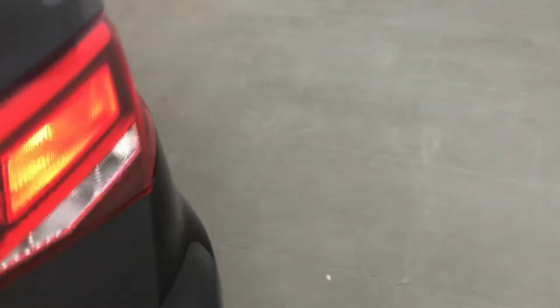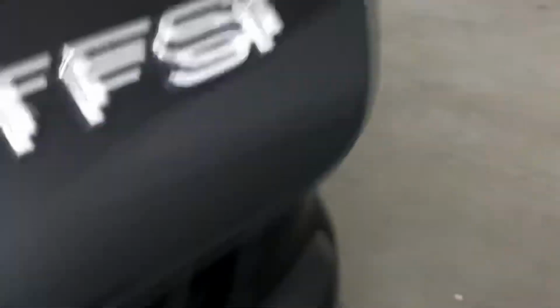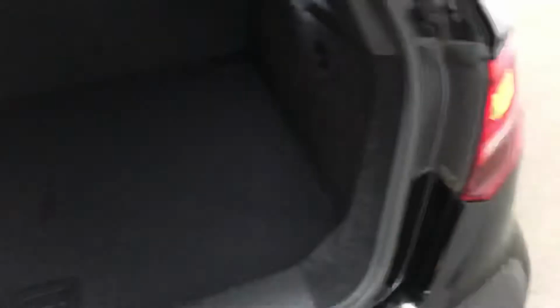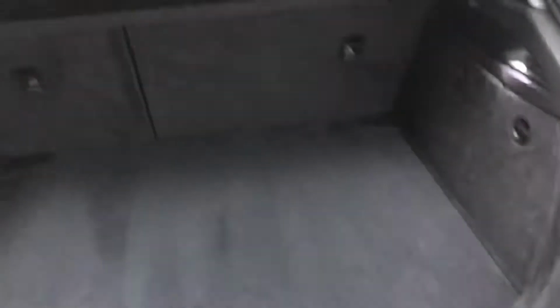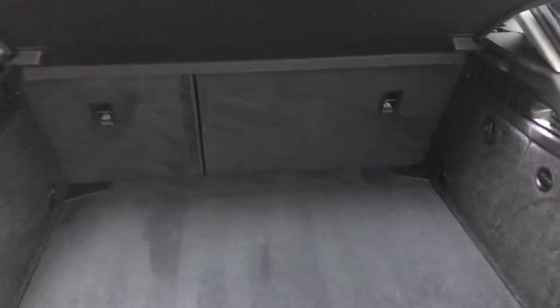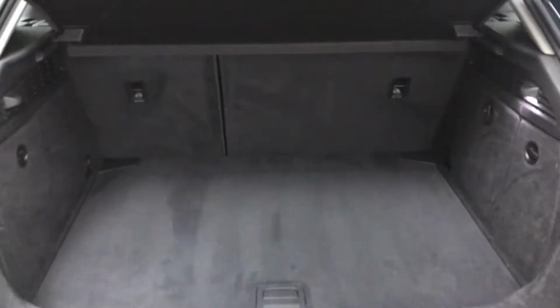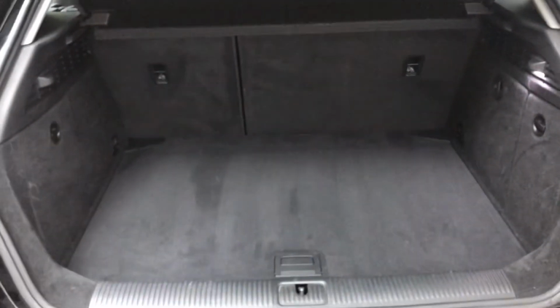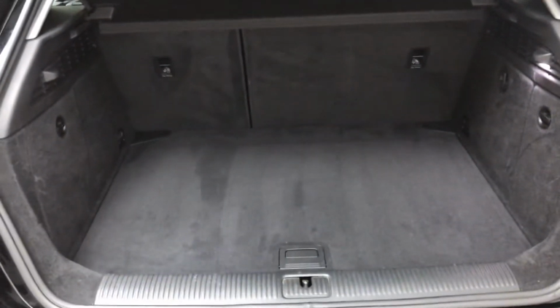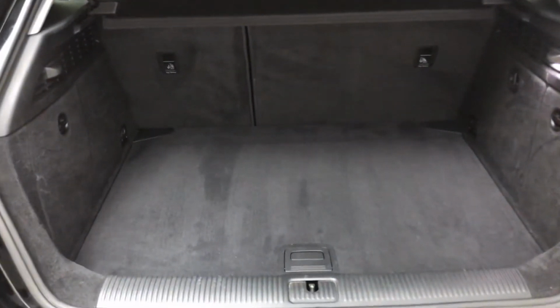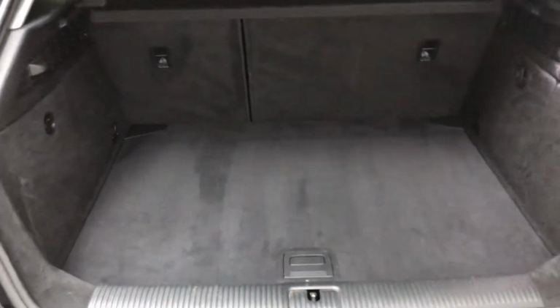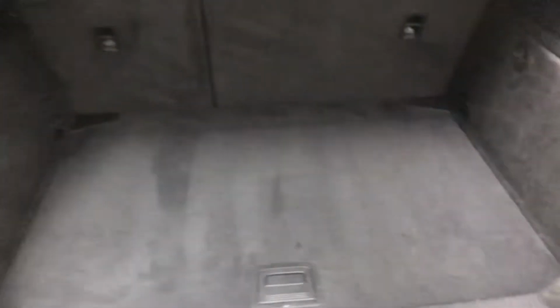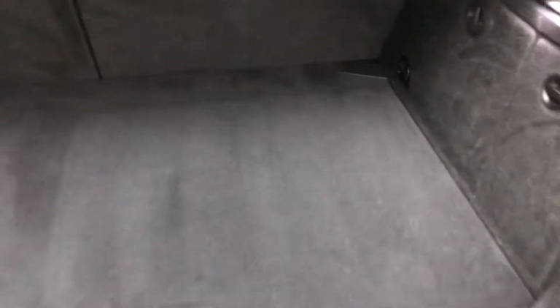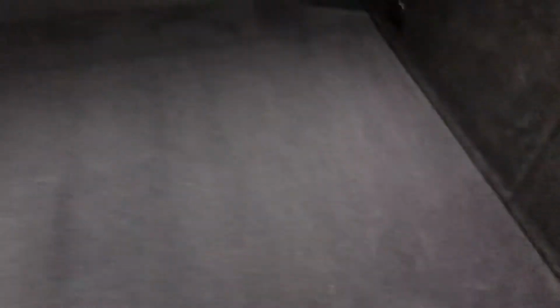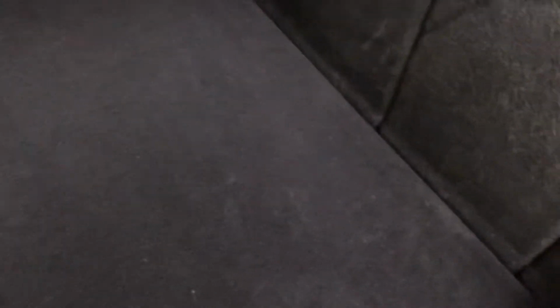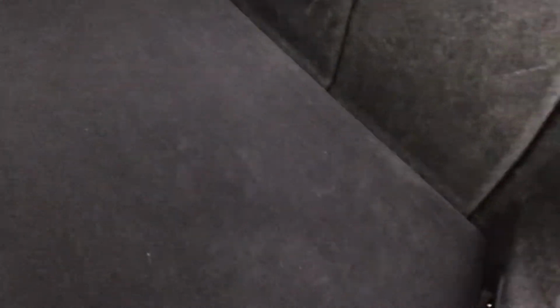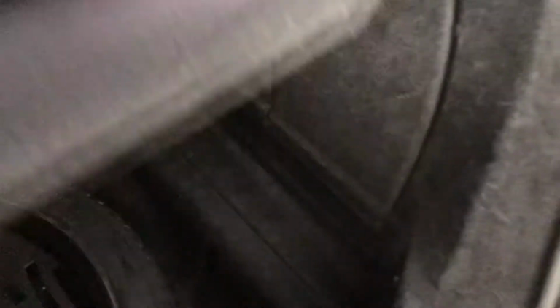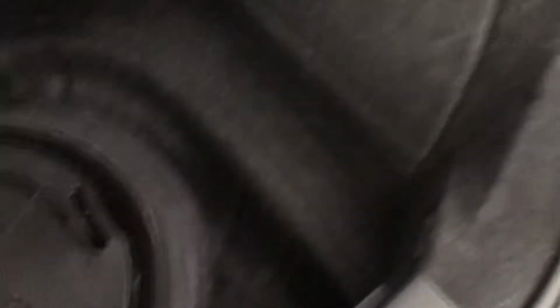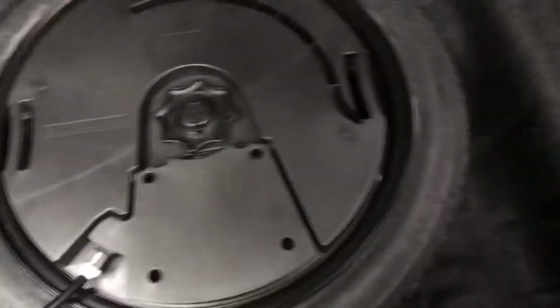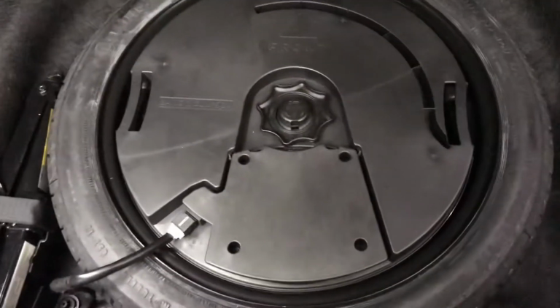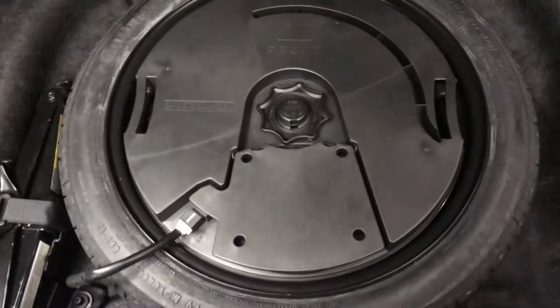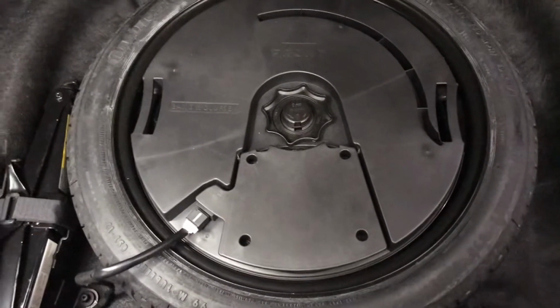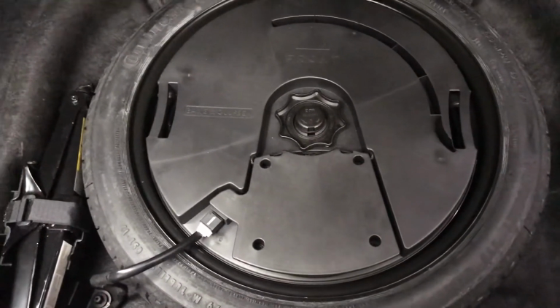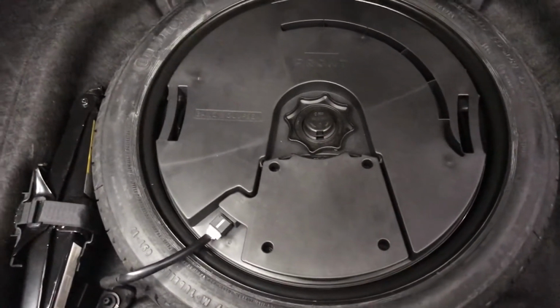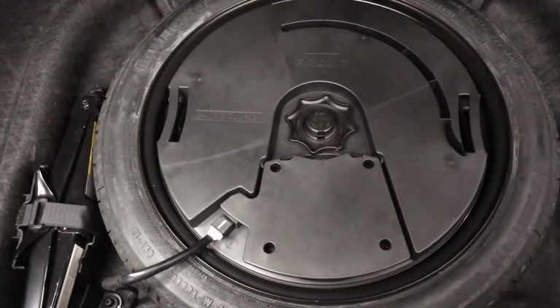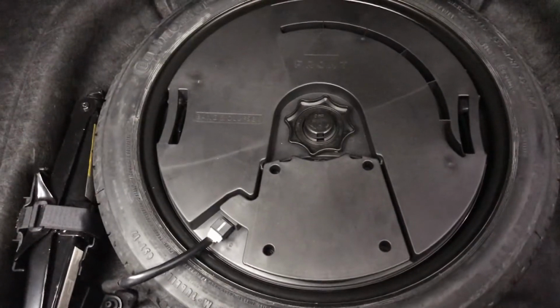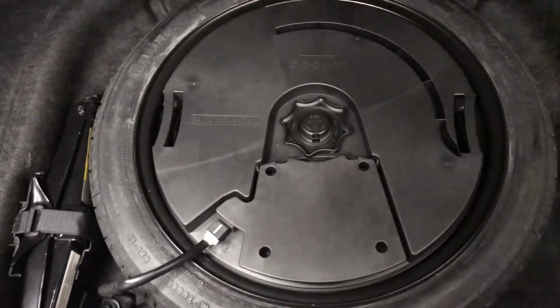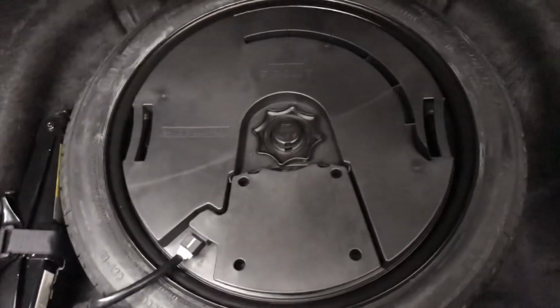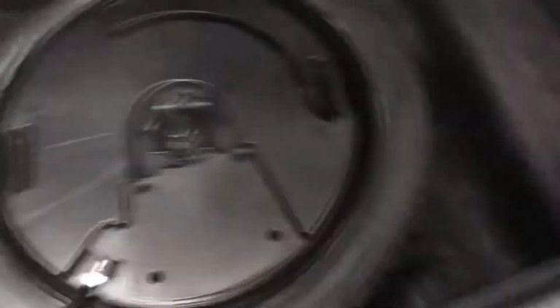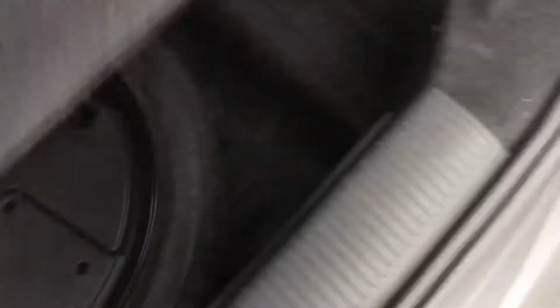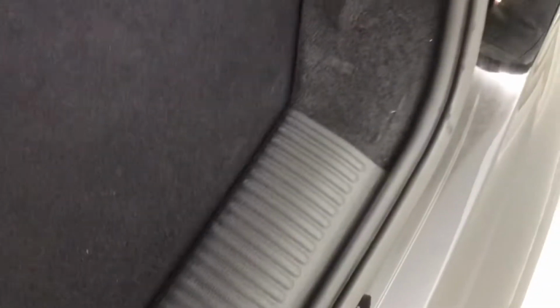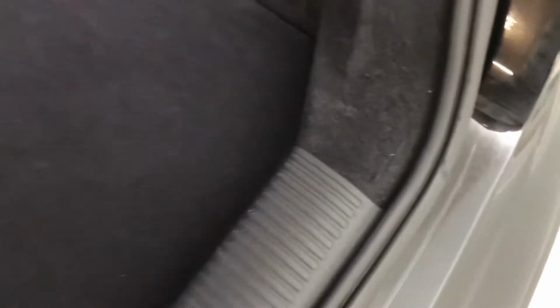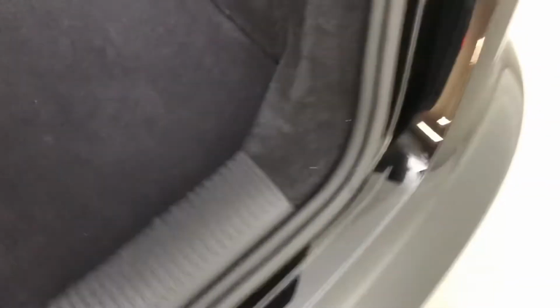With it being the hatchback we do have a large boot, and the back seats will go flat as well if you need them. Also in here we have one of the extras — the spare wheel — and that is the subwoofer for the Bang & Olufsen sound system, which is a really good sound system.